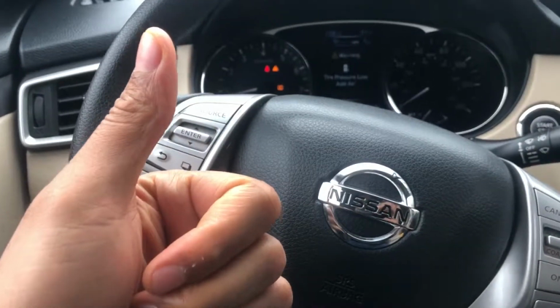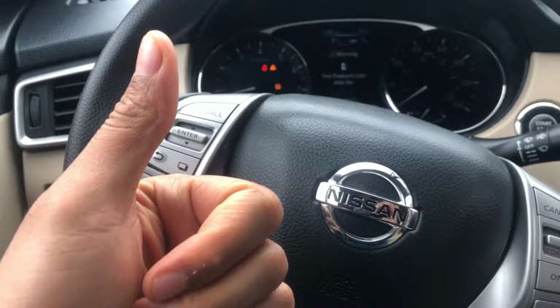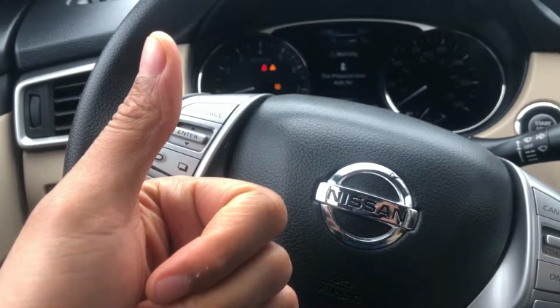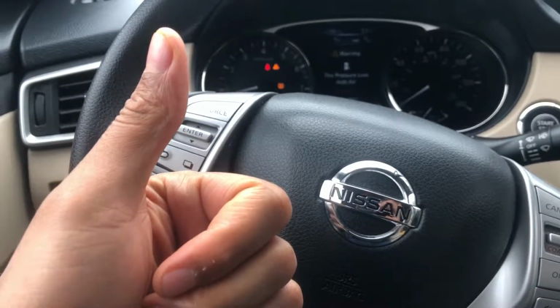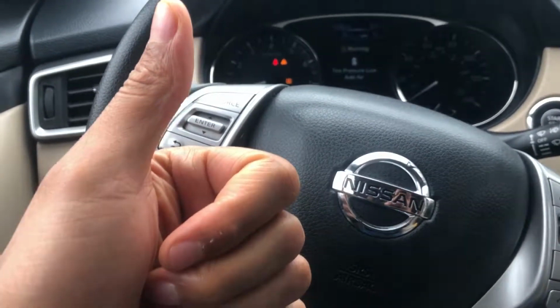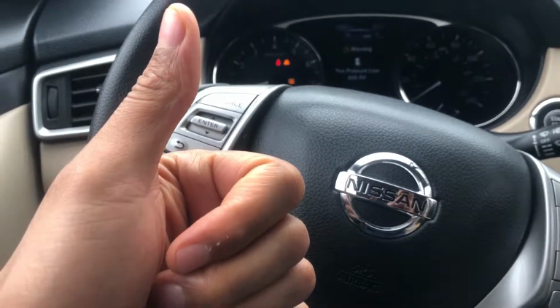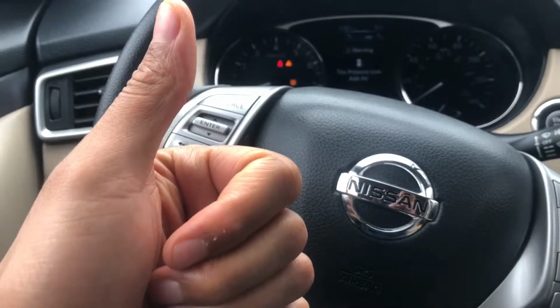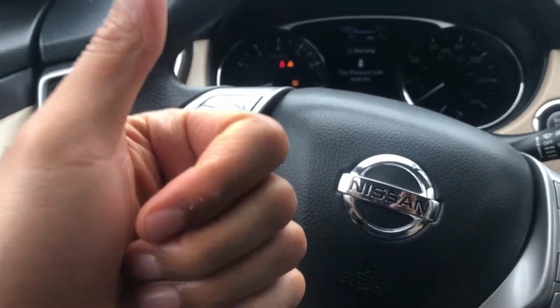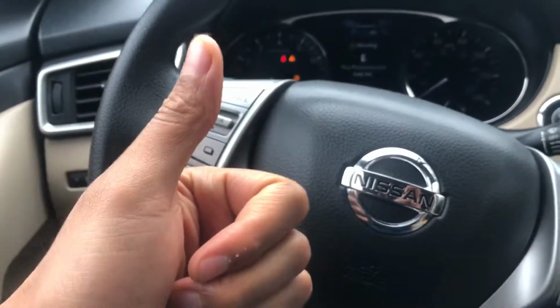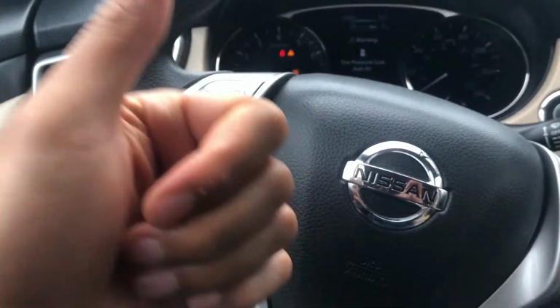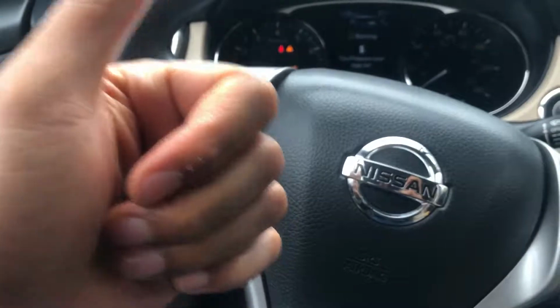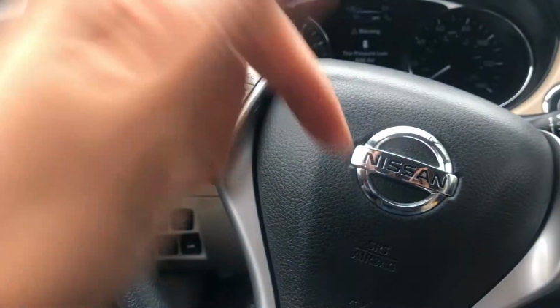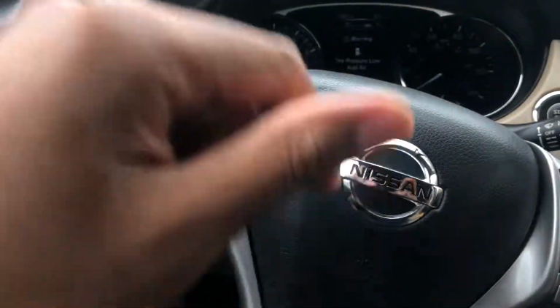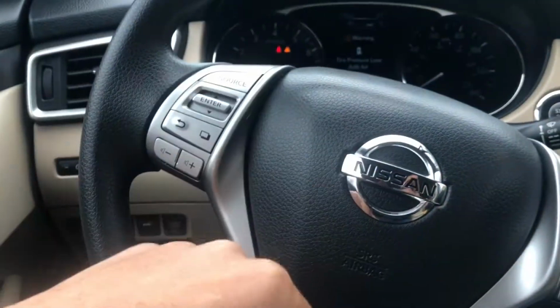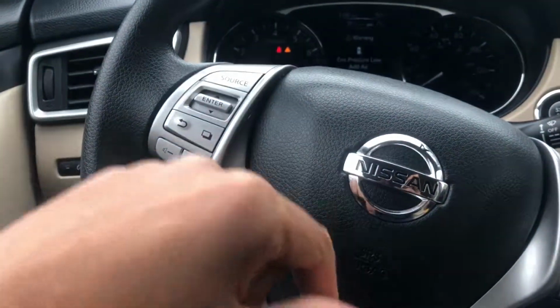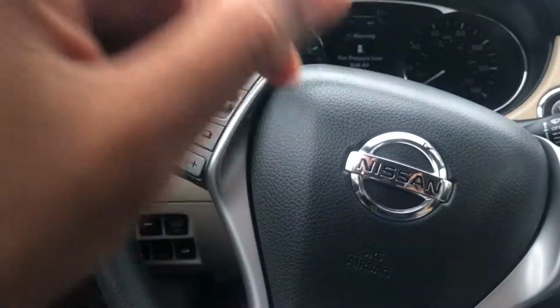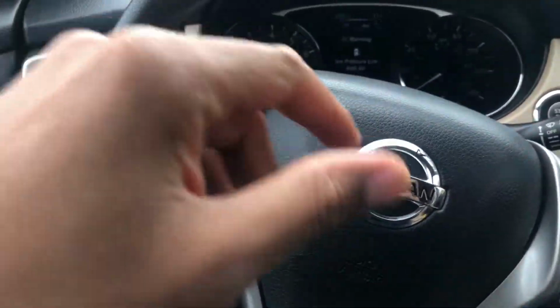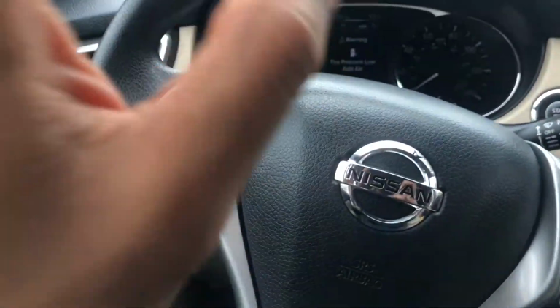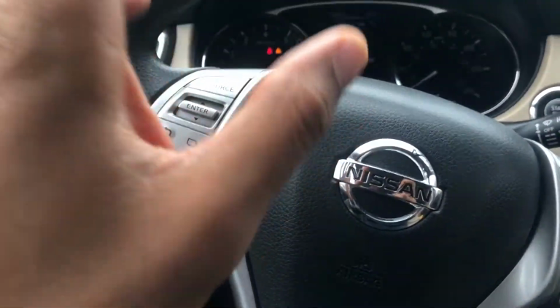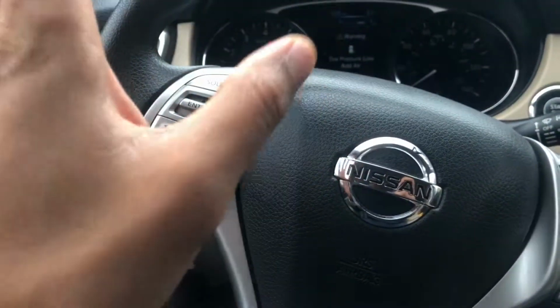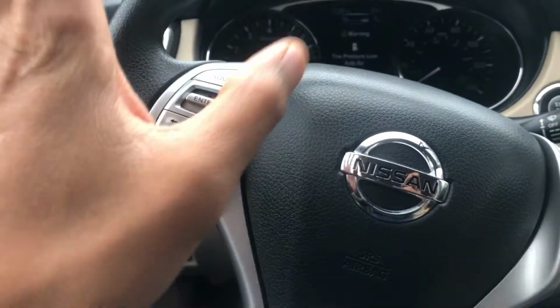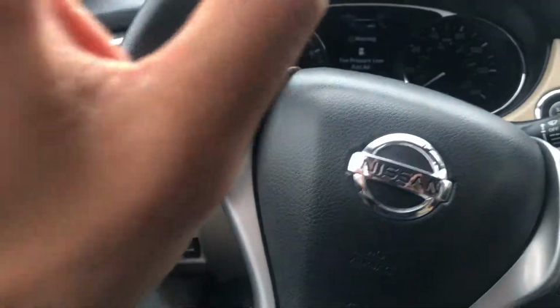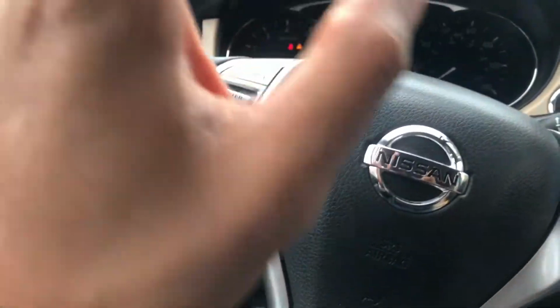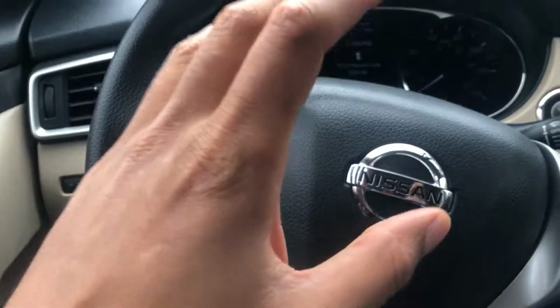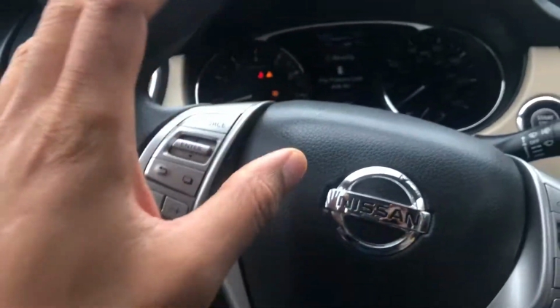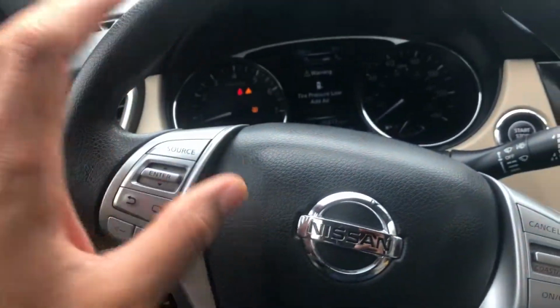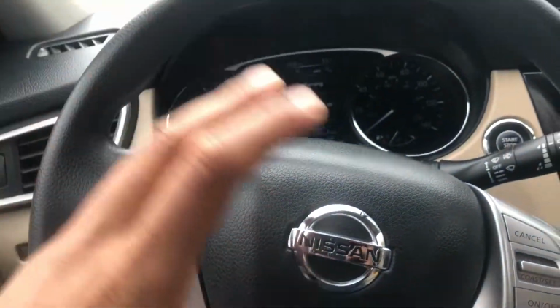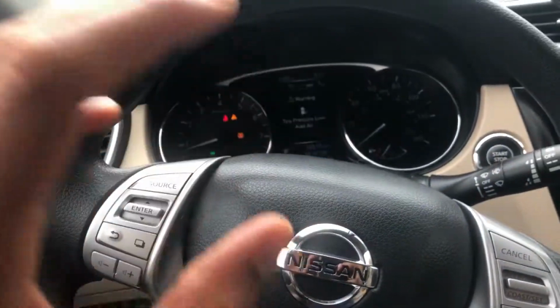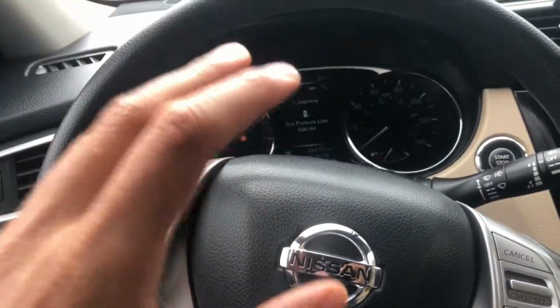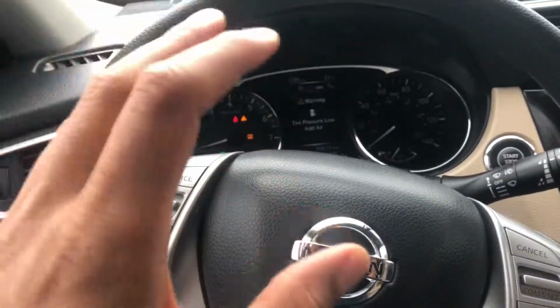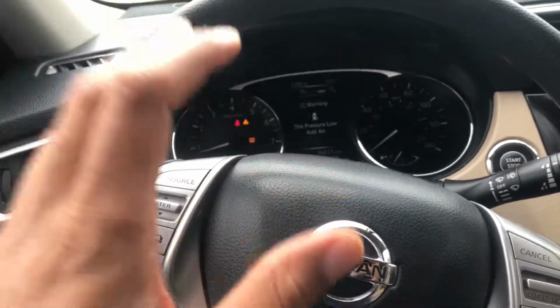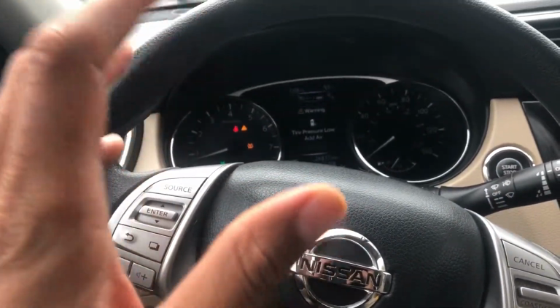Go ahead and give me a thumbs up. Thanks a lot for watching, also subscribe to my channel. Today I'm sitting in a 2016 Nissan Rogue and I'm going to show you where the cruise control is located in this vehicle.